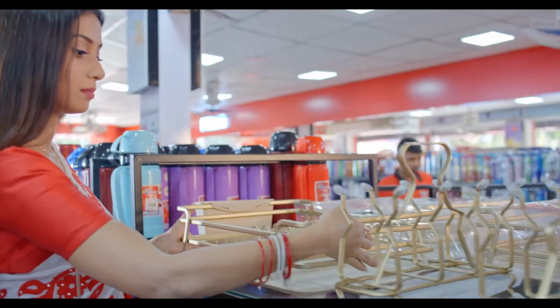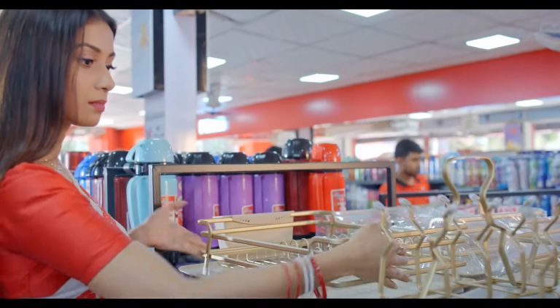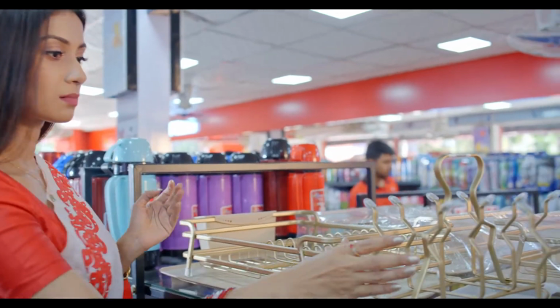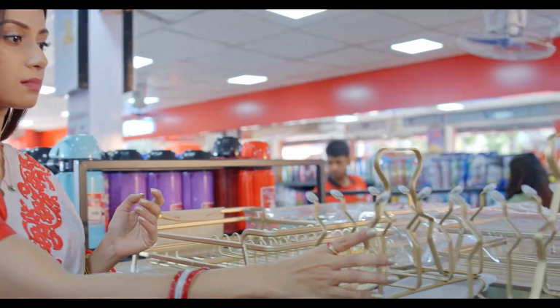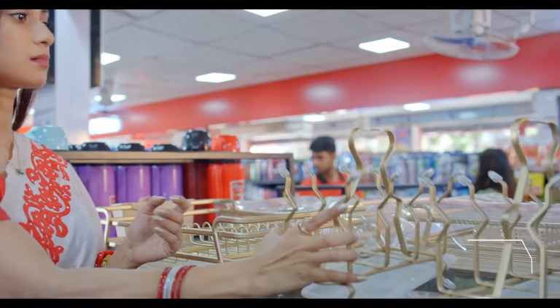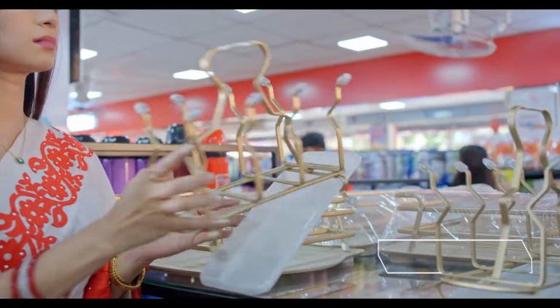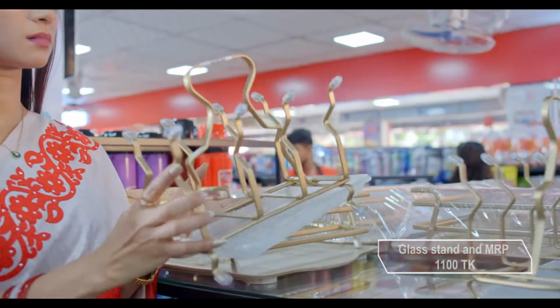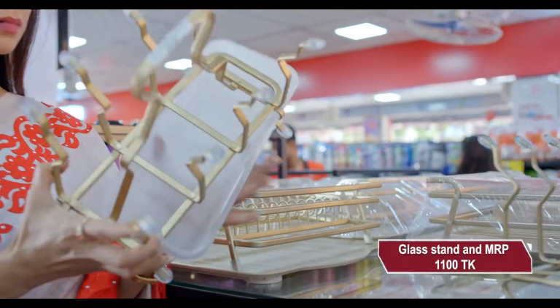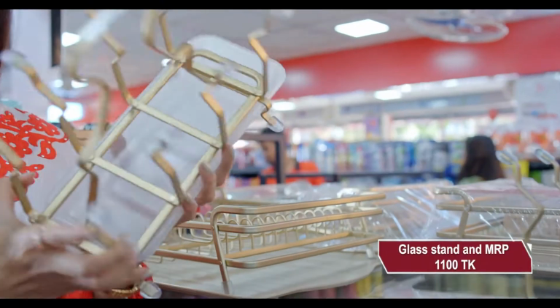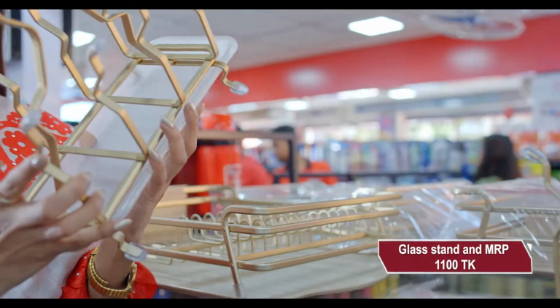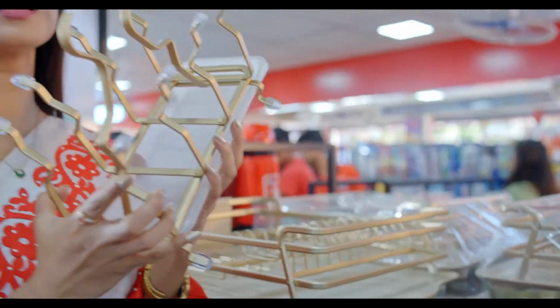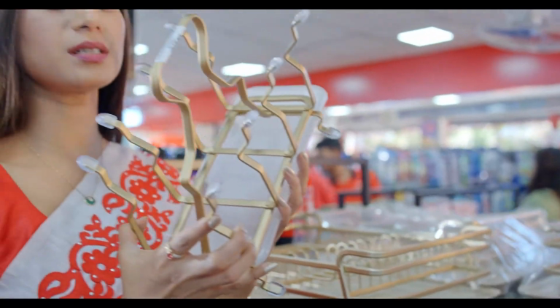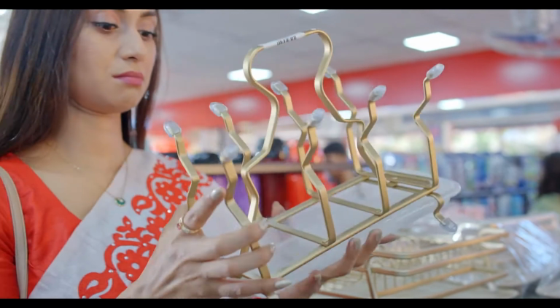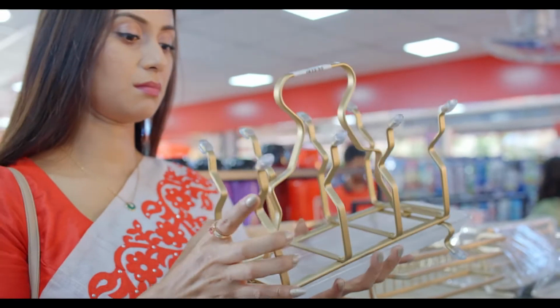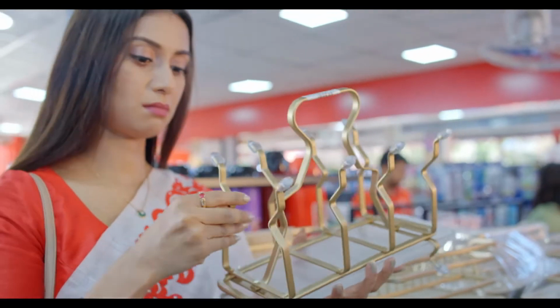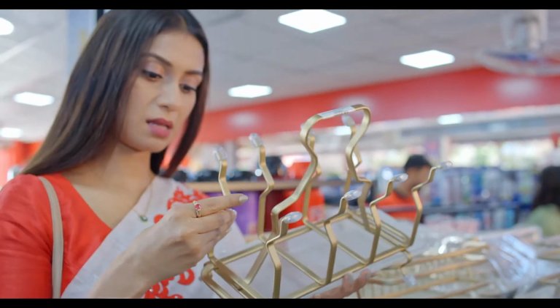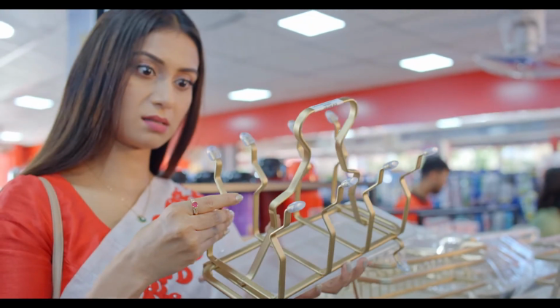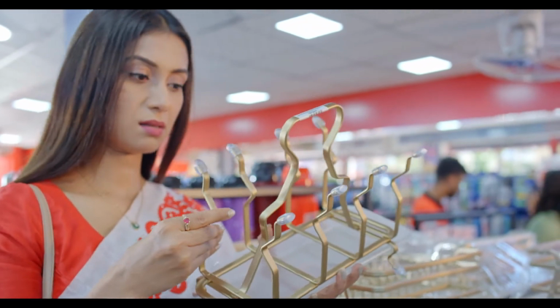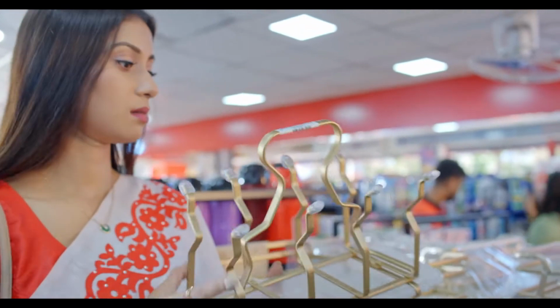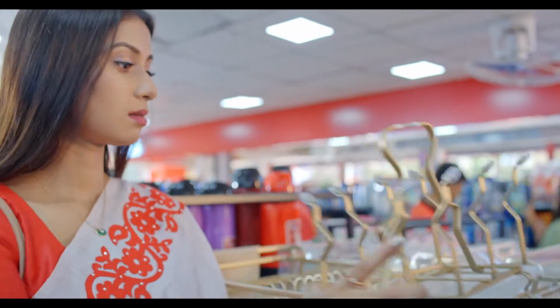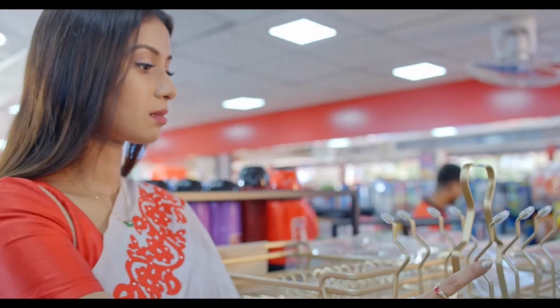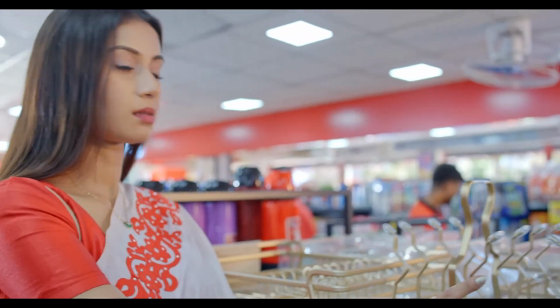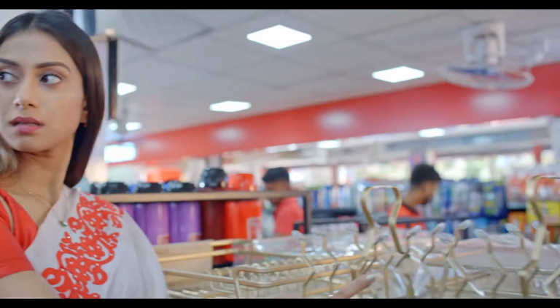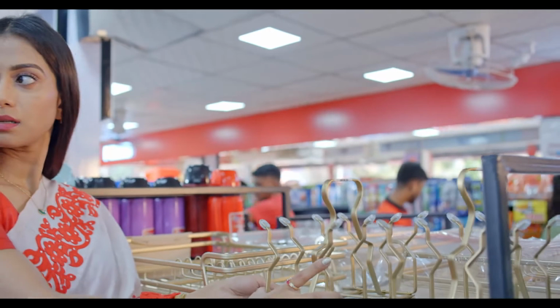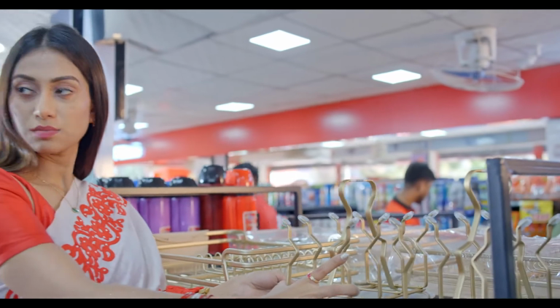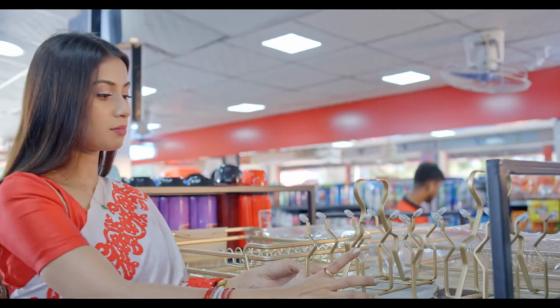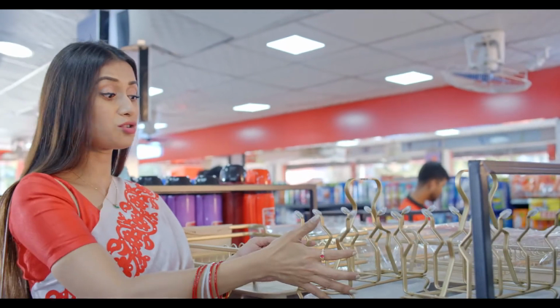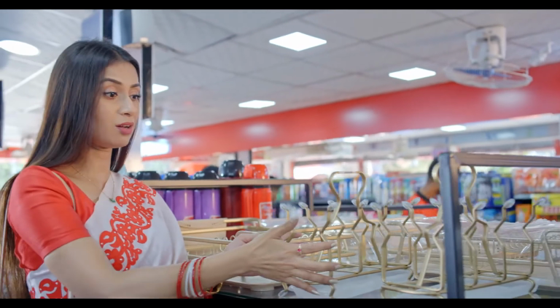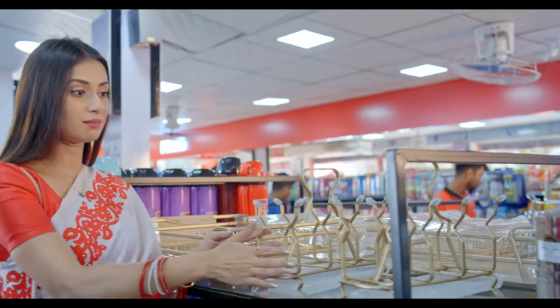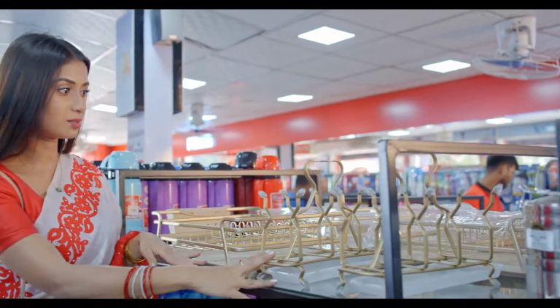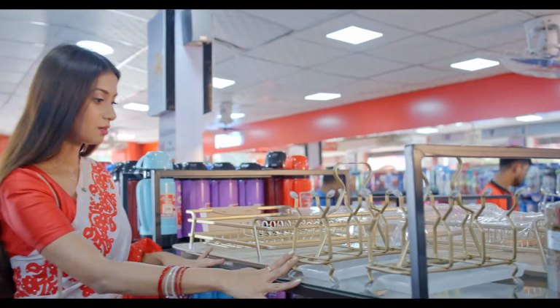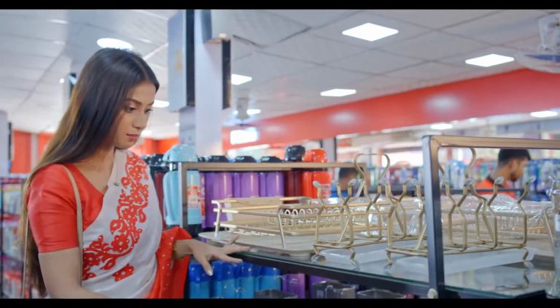This is a glass stand. The price is $600. You can see — wow, nice. This is waterproof; there is no problem with water. It's nice.